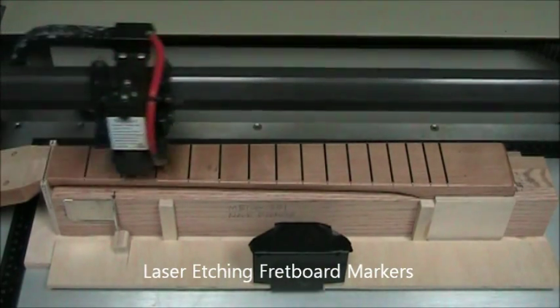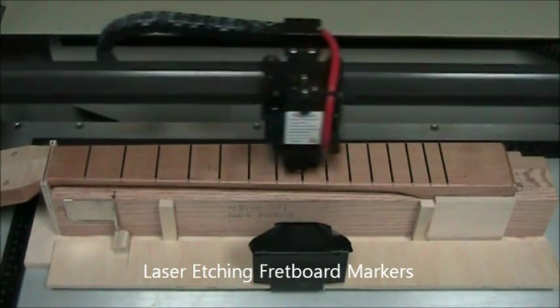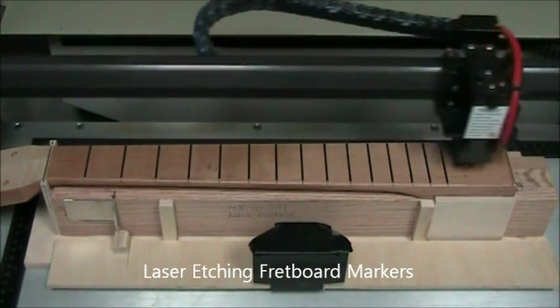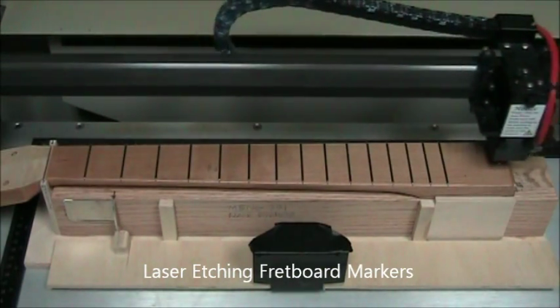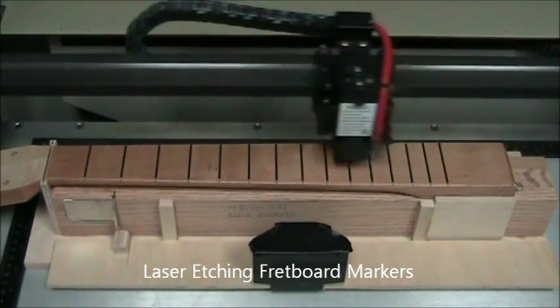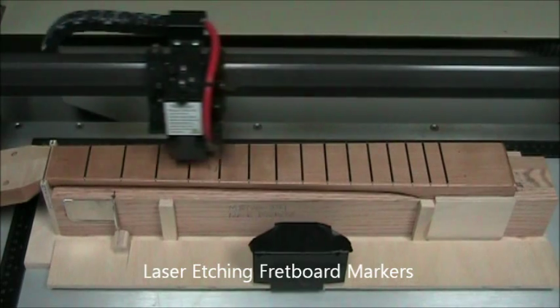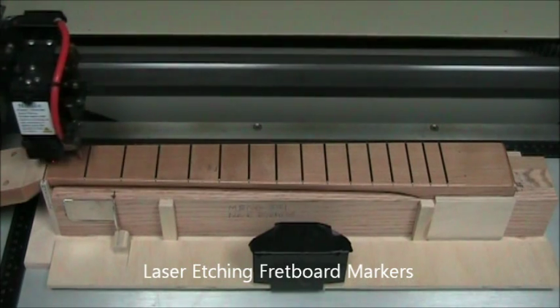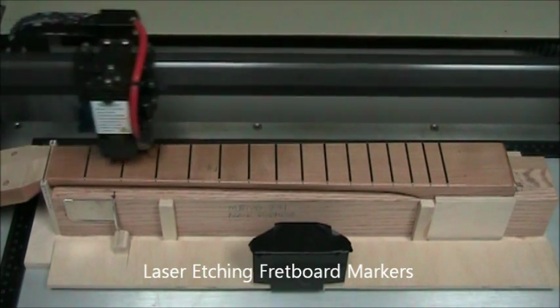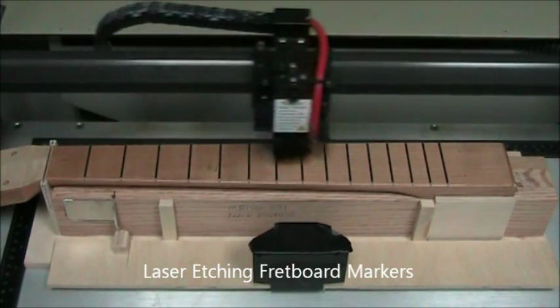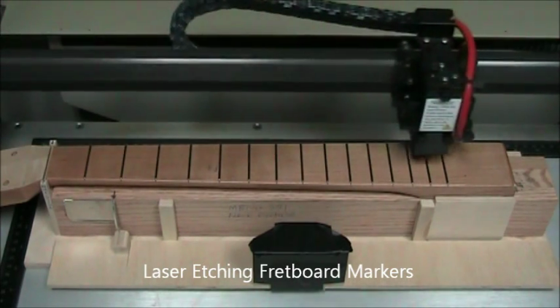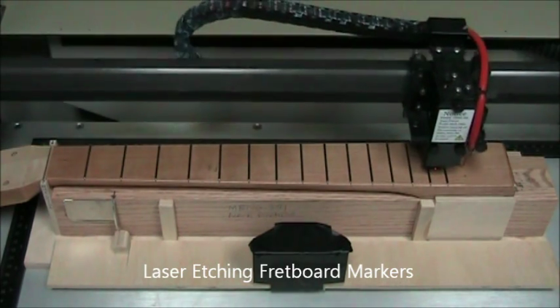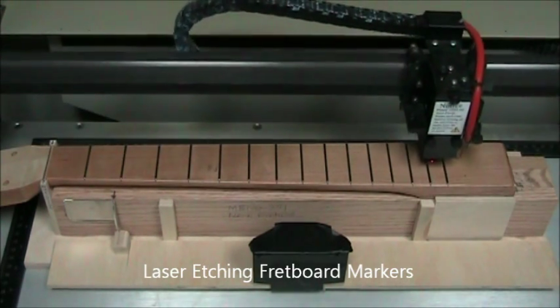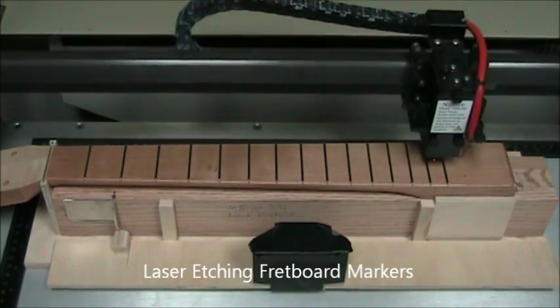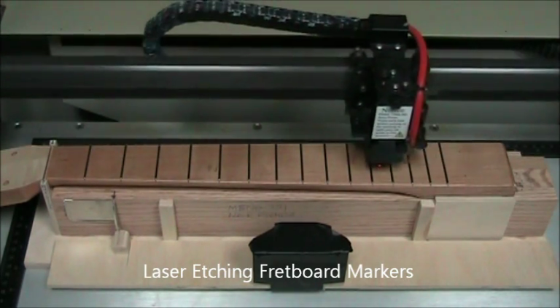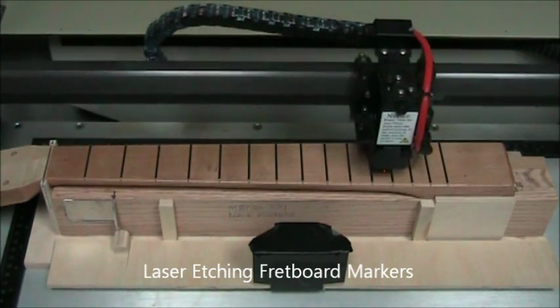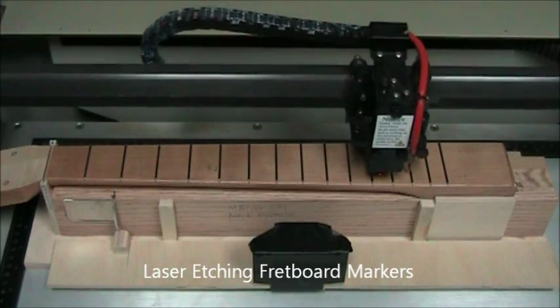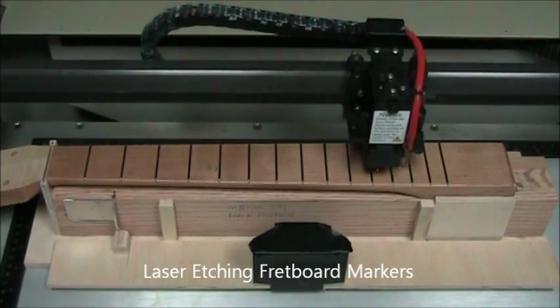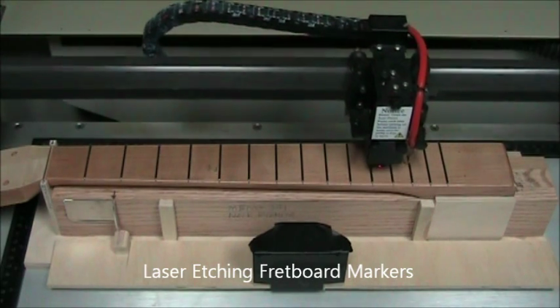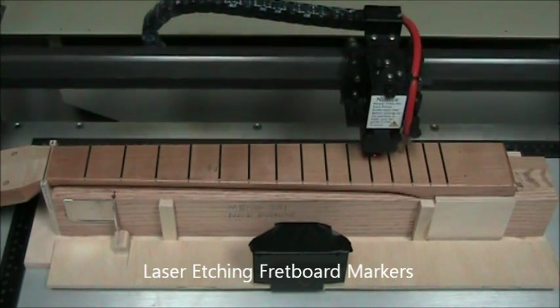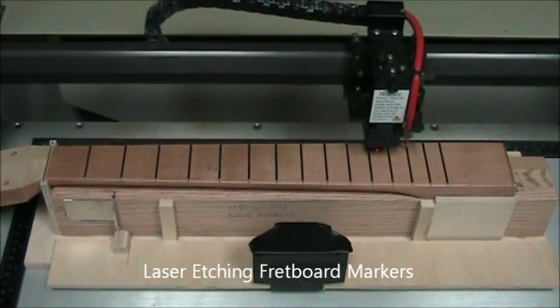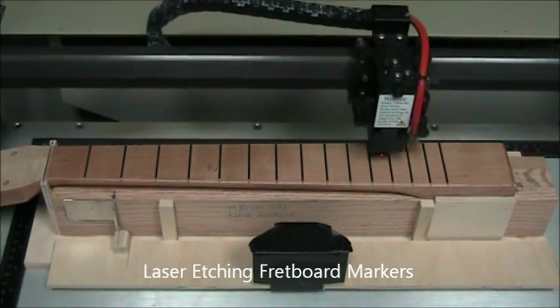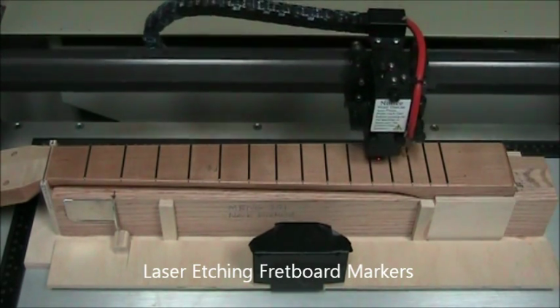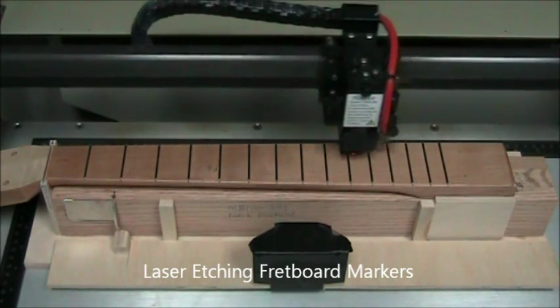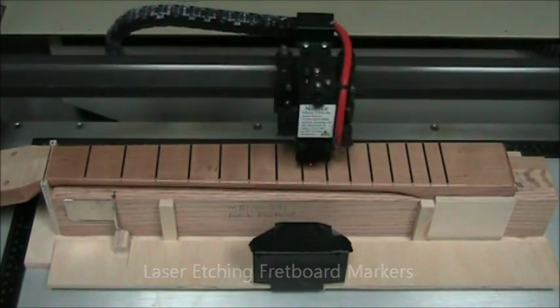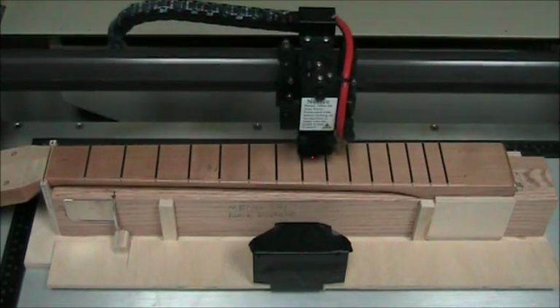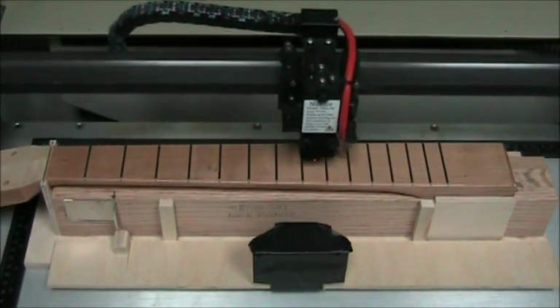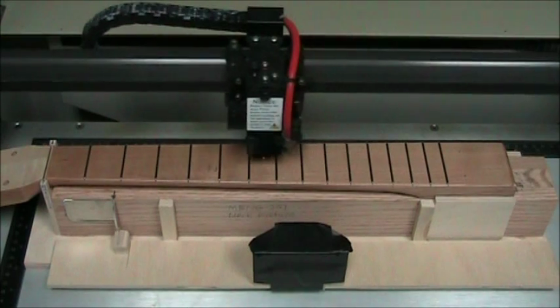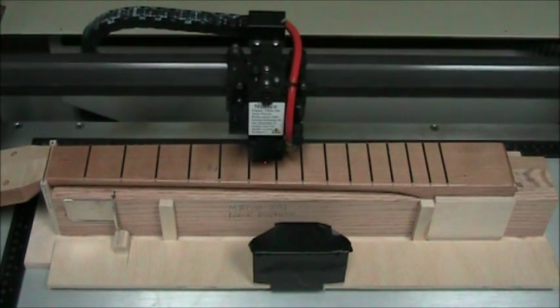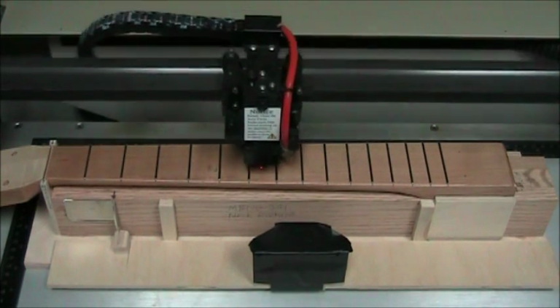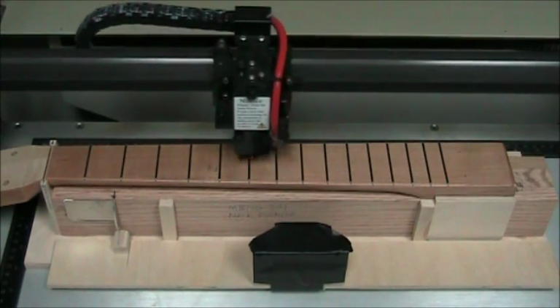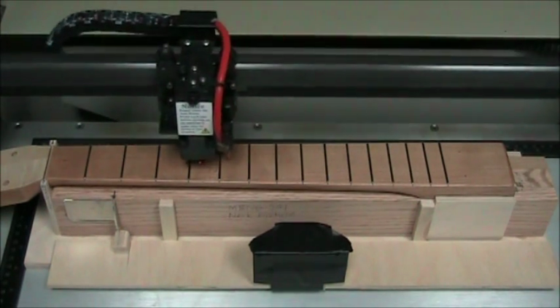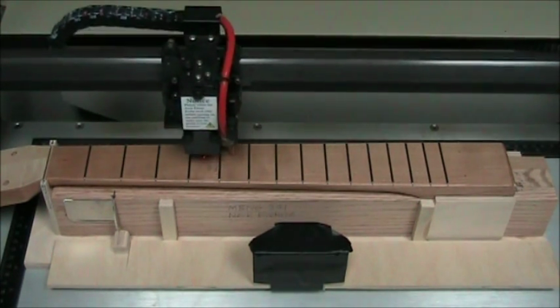It'll simulate lines for the nut slot and the center line. Those won't be etched — those are just for alignment. Check that these are going where you want to. Obviously you've put a lot of work into your neck and we want these to be in the right place.